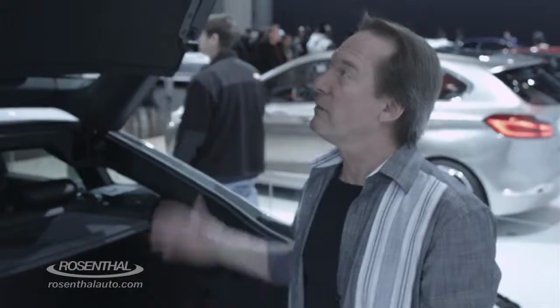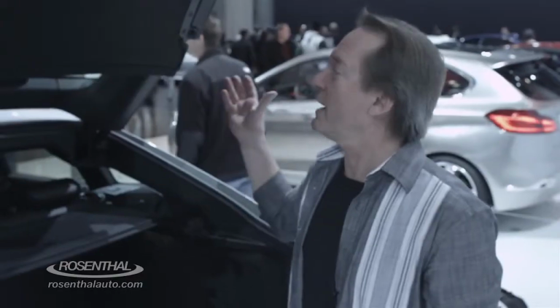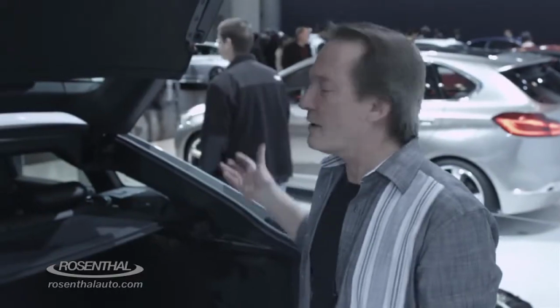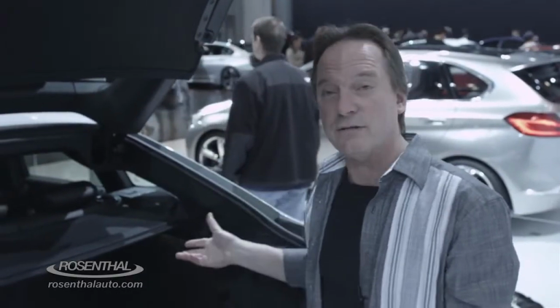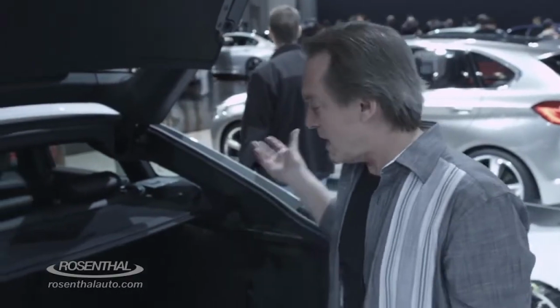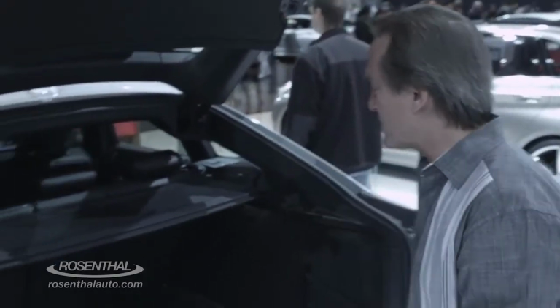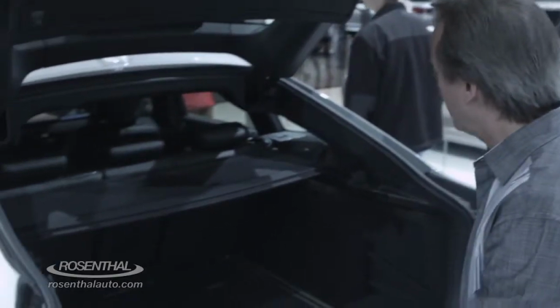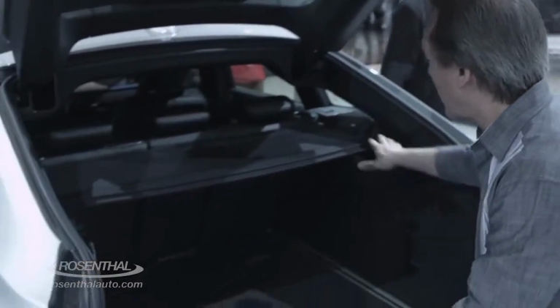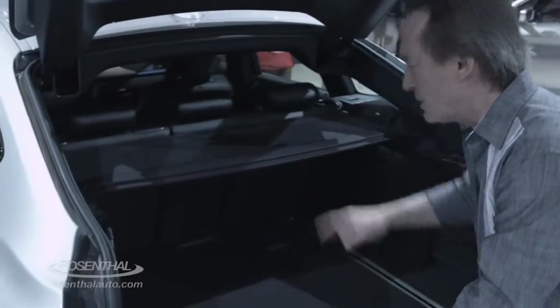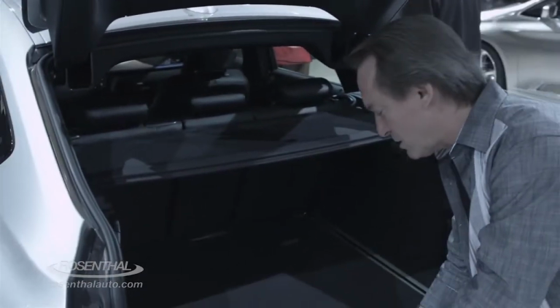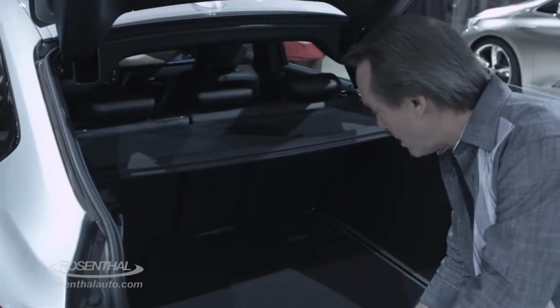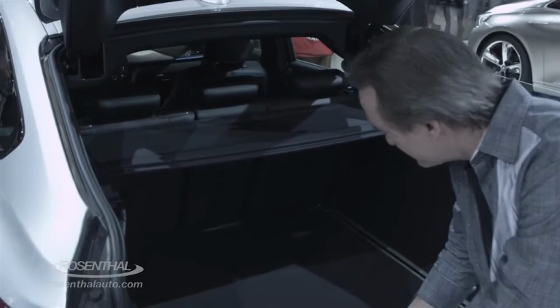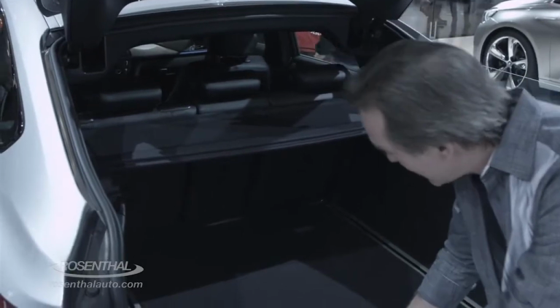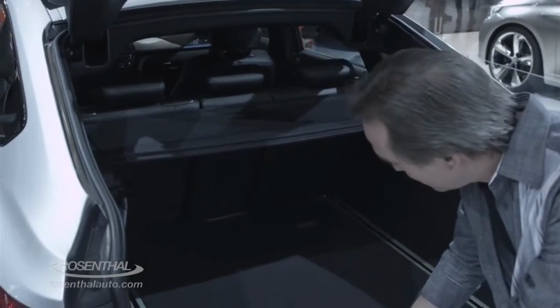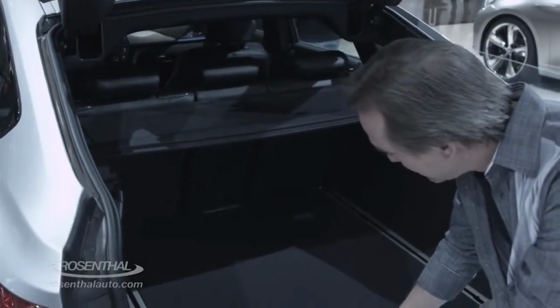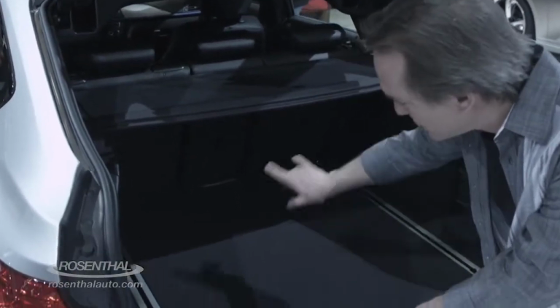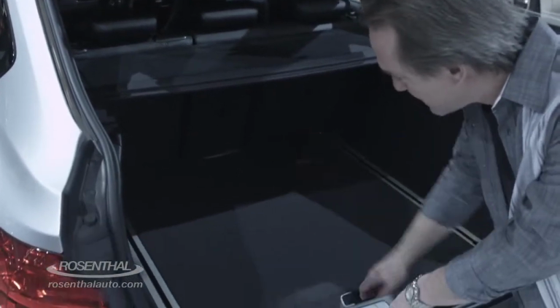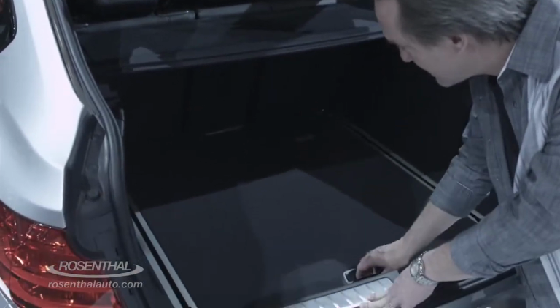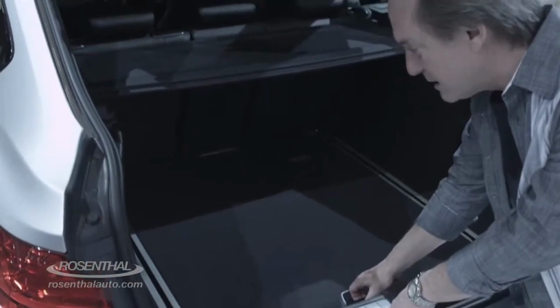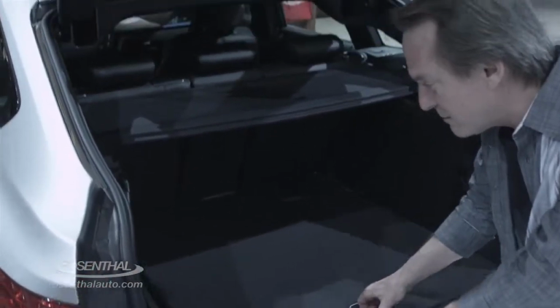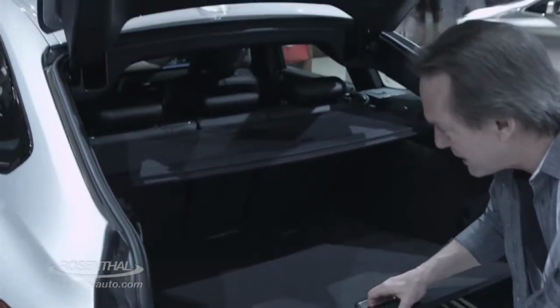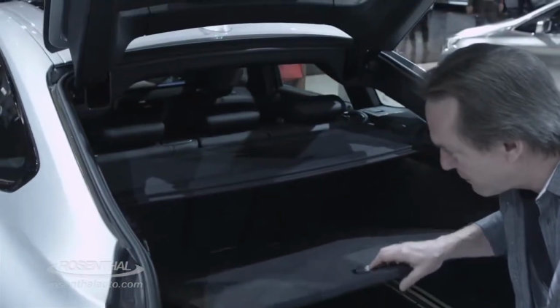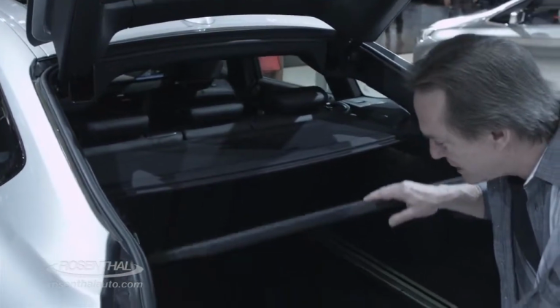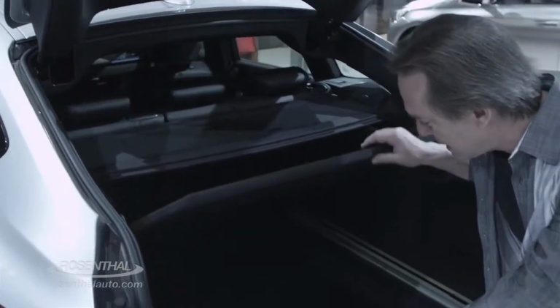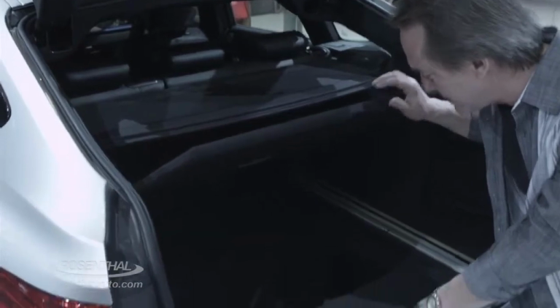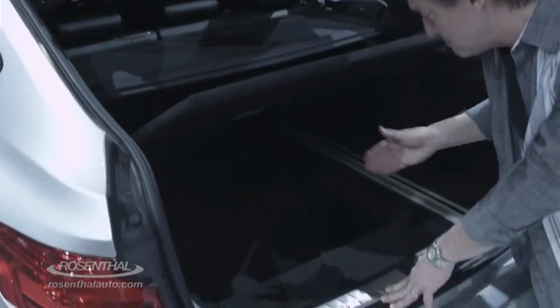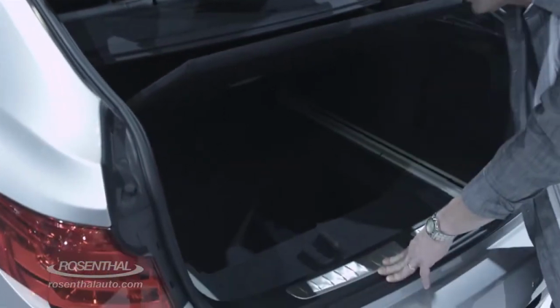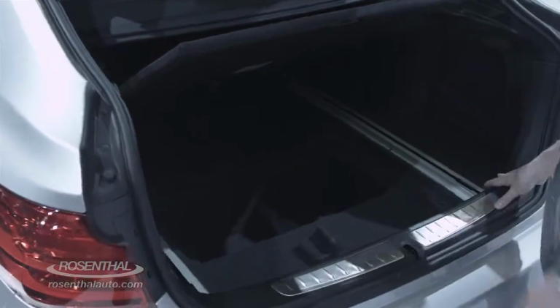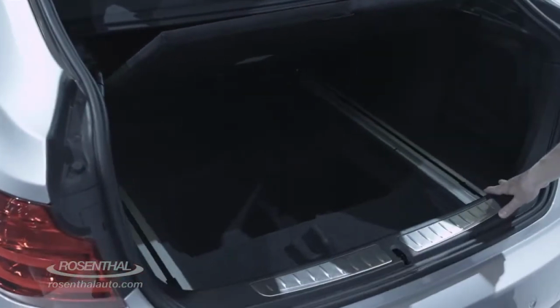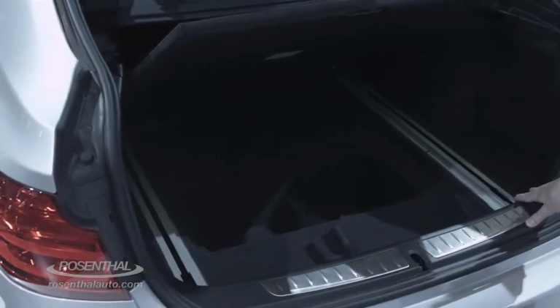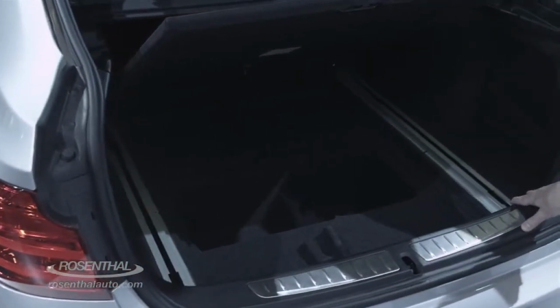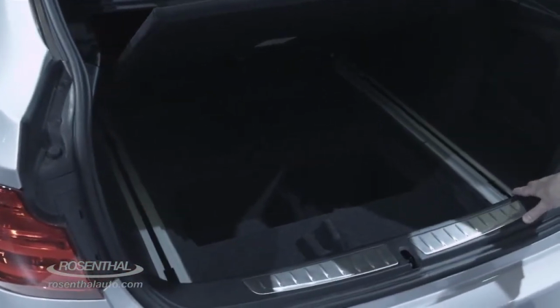You've got your rear hatch with an extra cargo cover, and lots of room back here, especially with that multi-folding rear seat and a little extra storage down here — not bad.